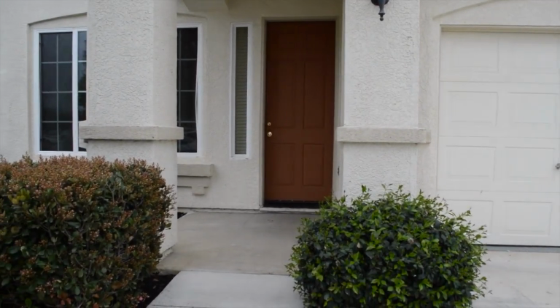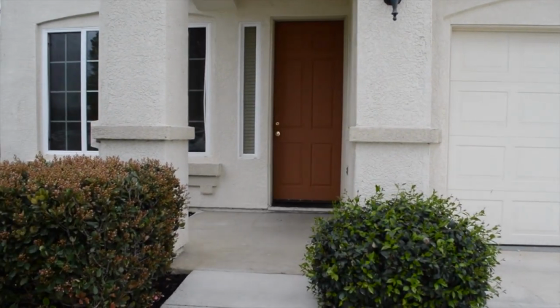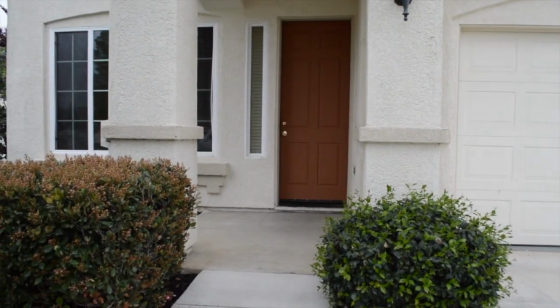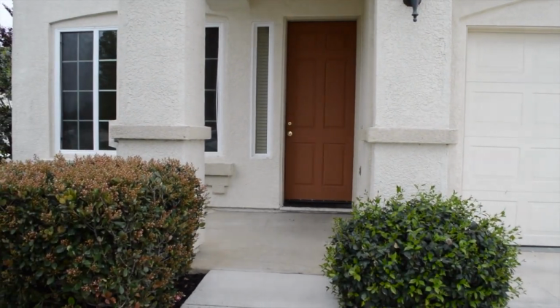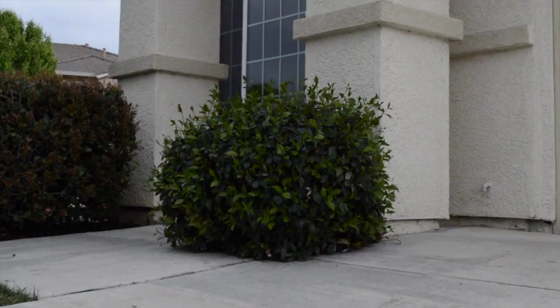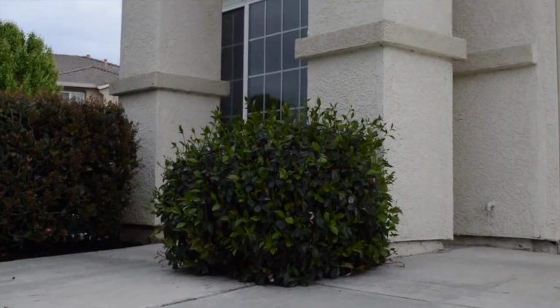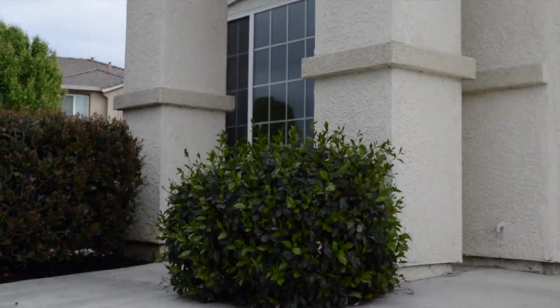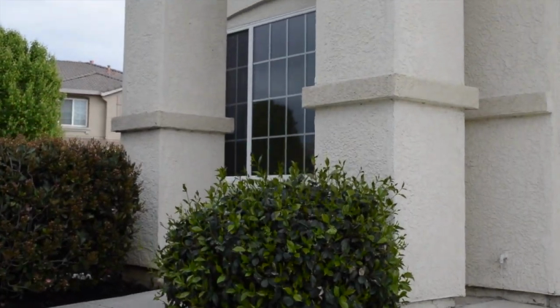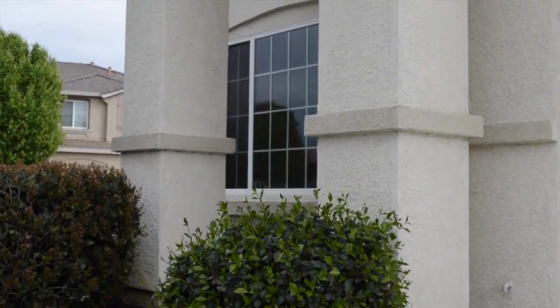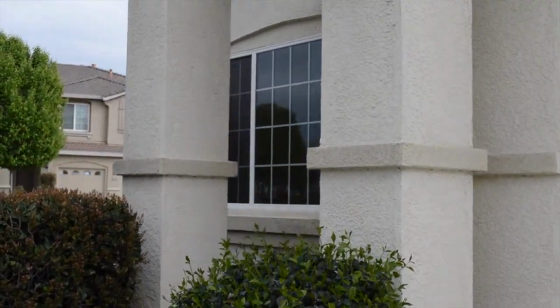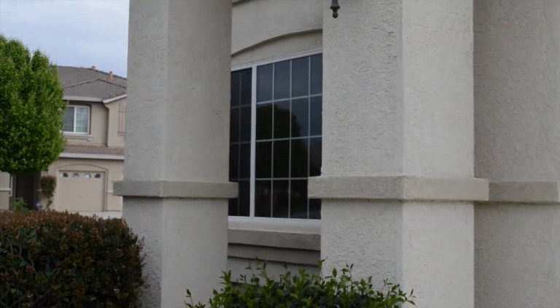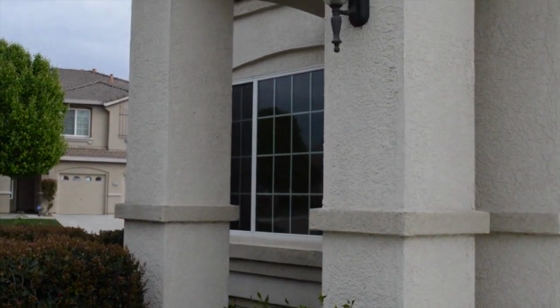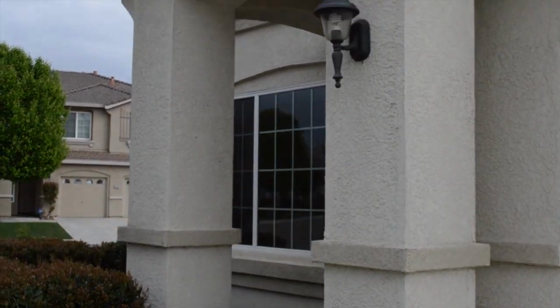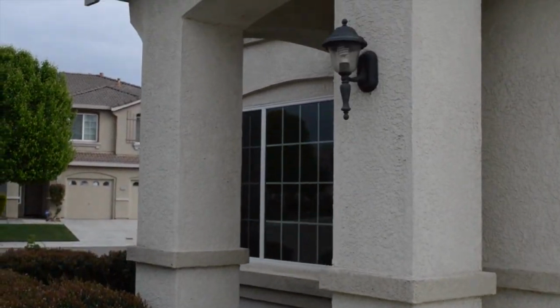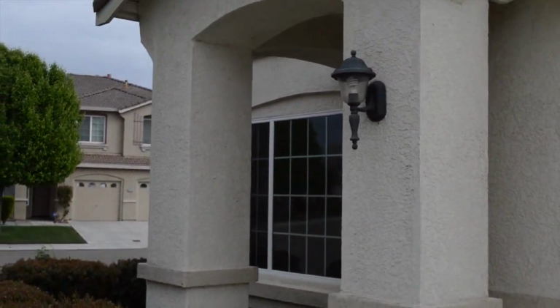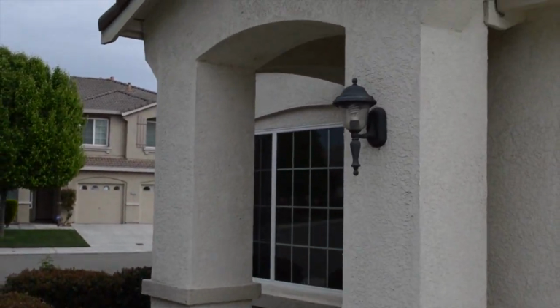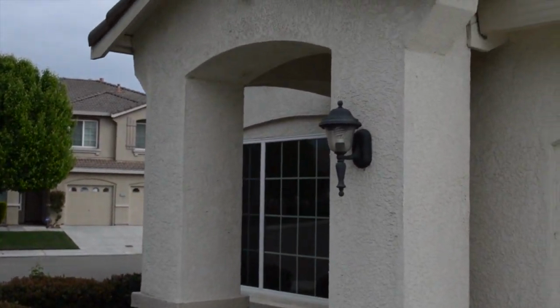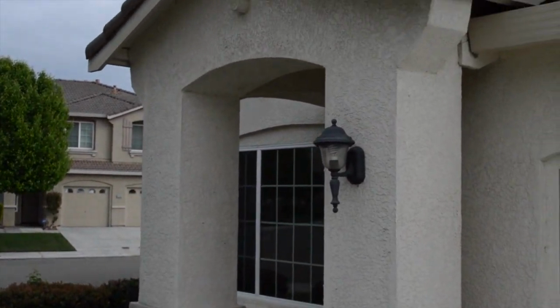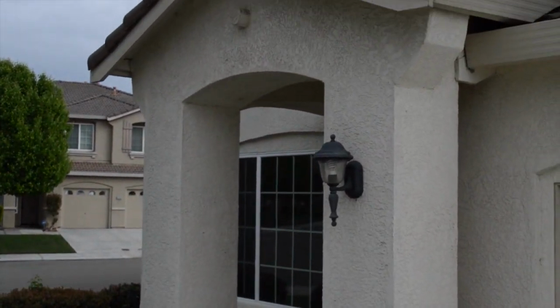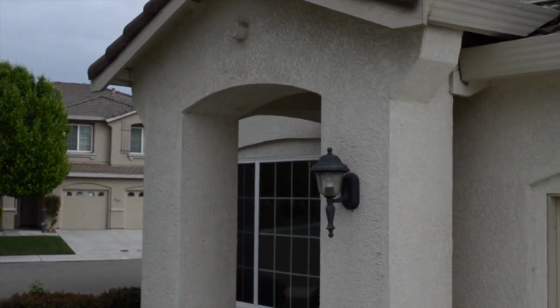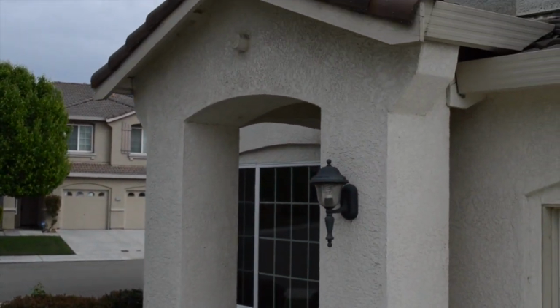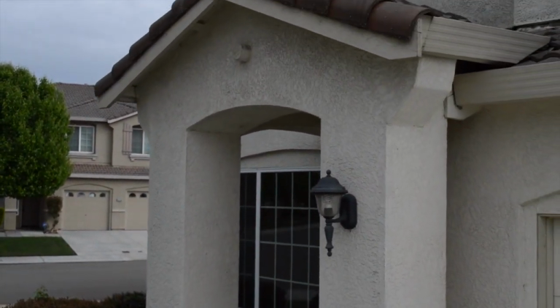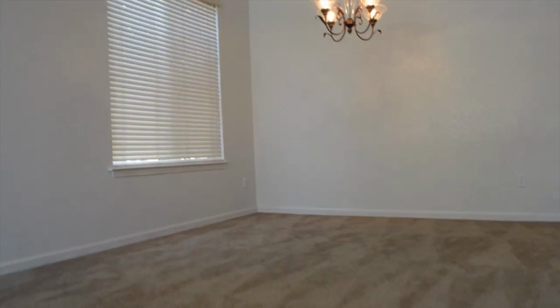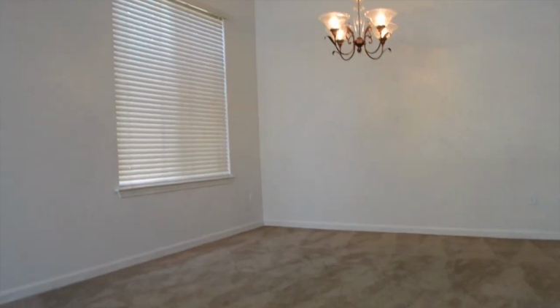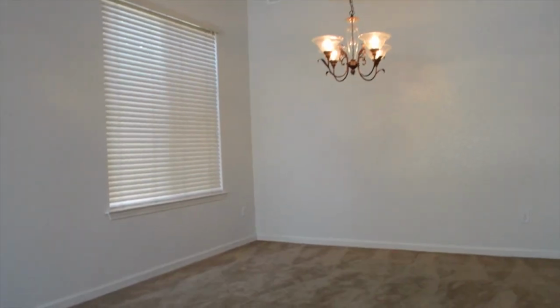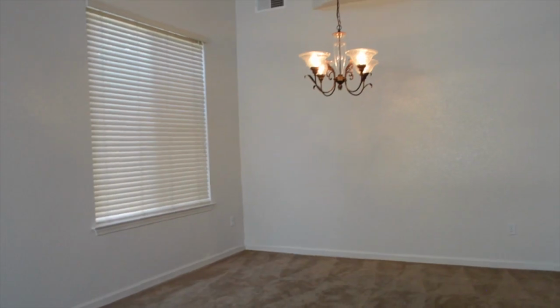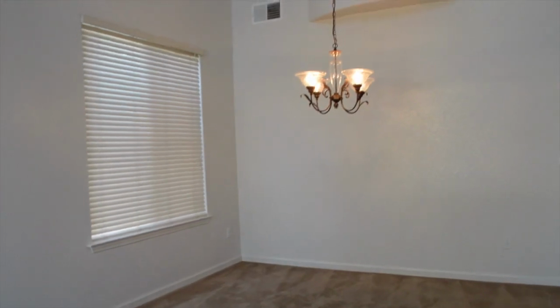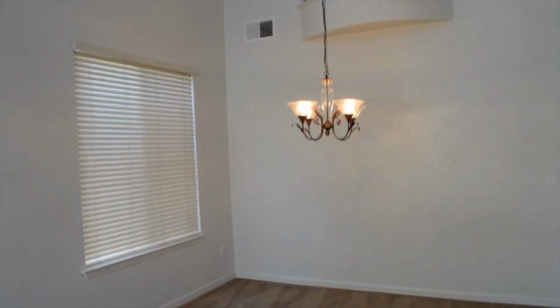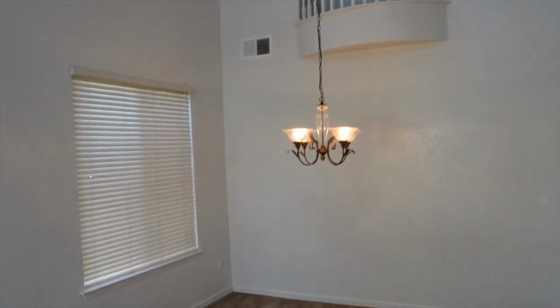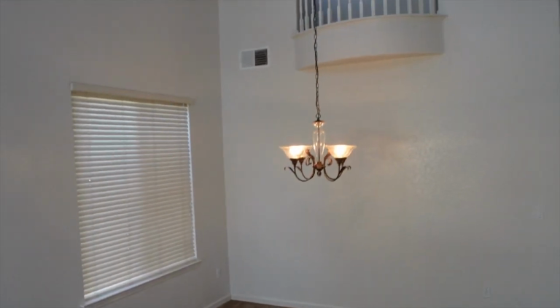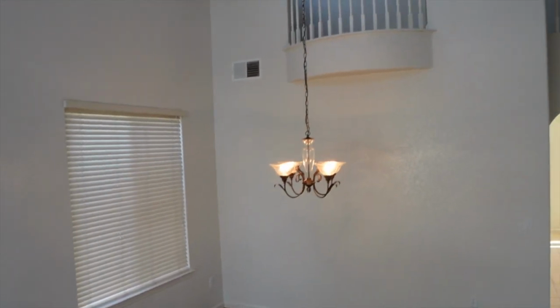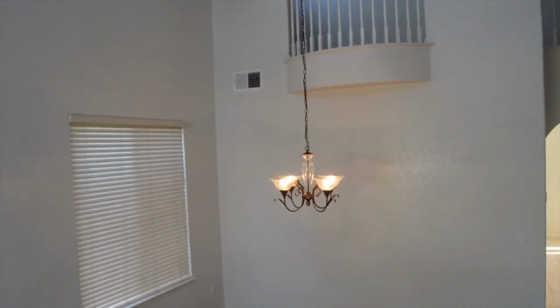The corner lot home greets you with 20-foot vaulted ceilings, freshly painted walls, and an open floor plan that will pleasantly surprise you.